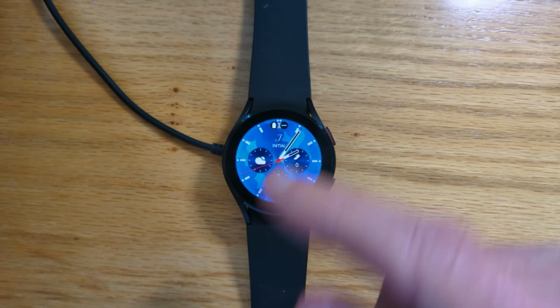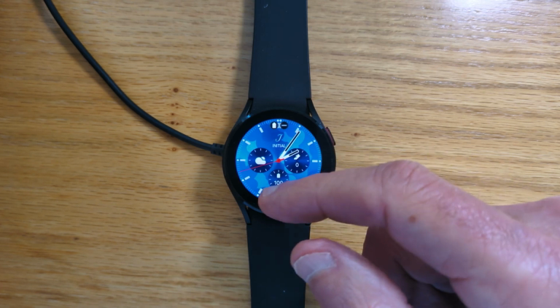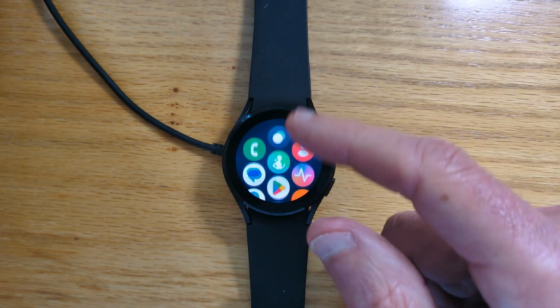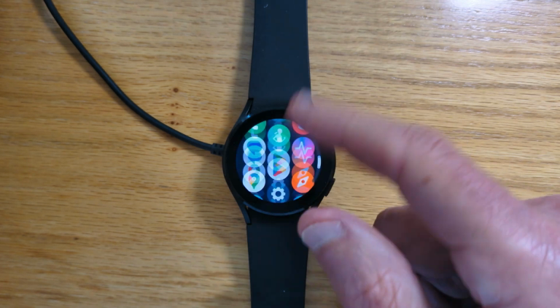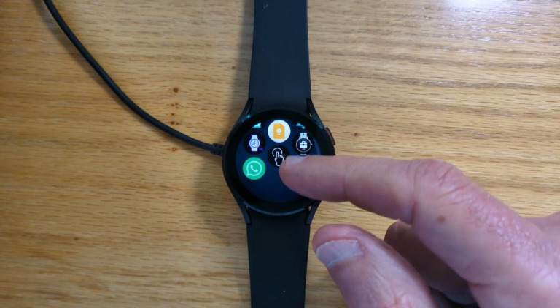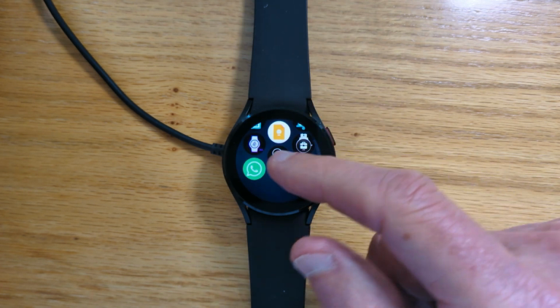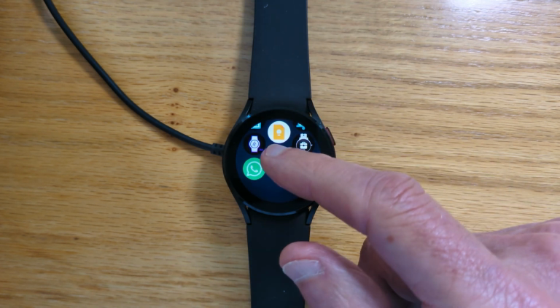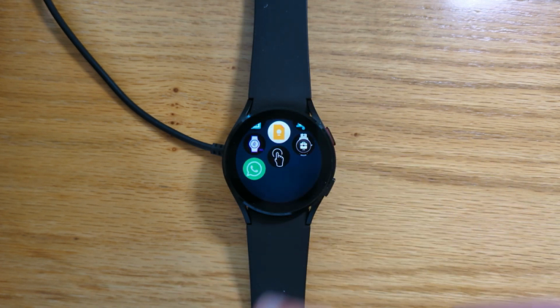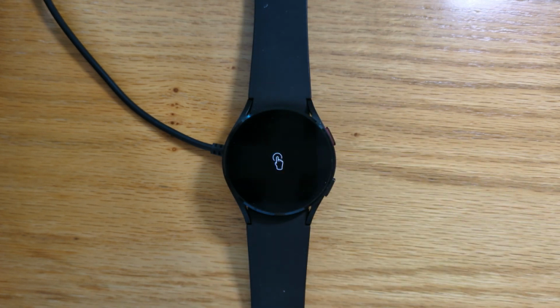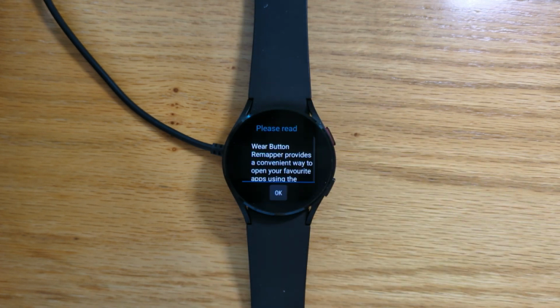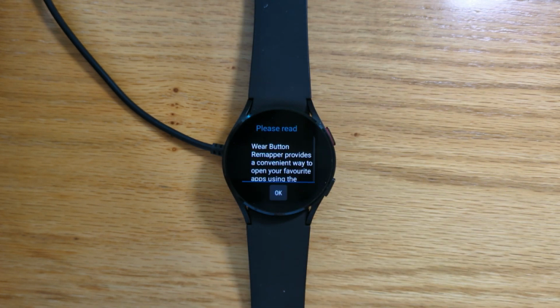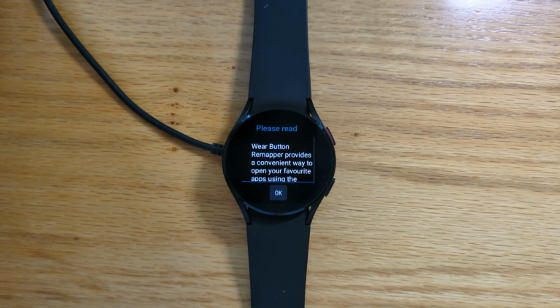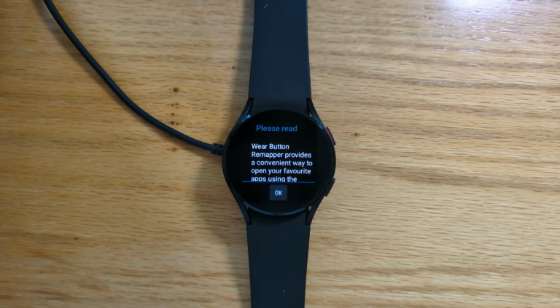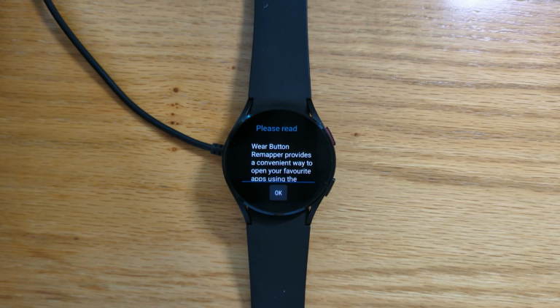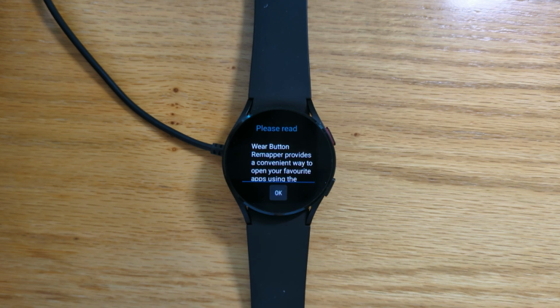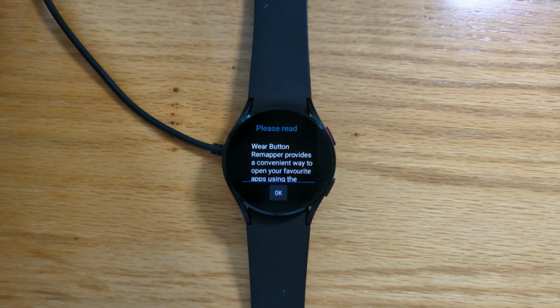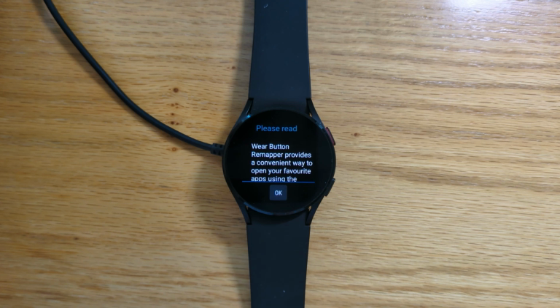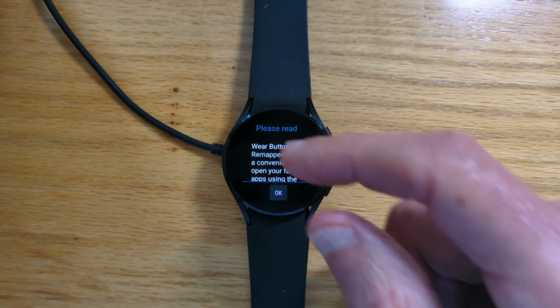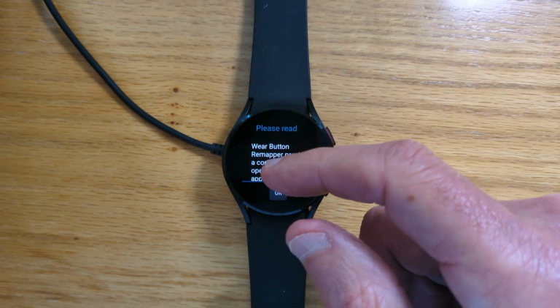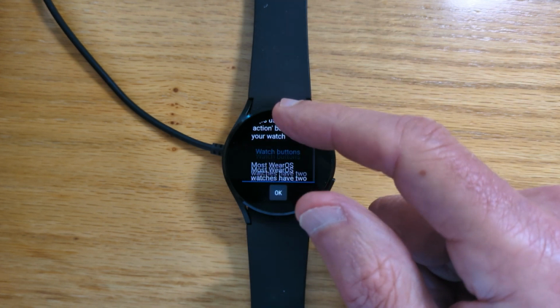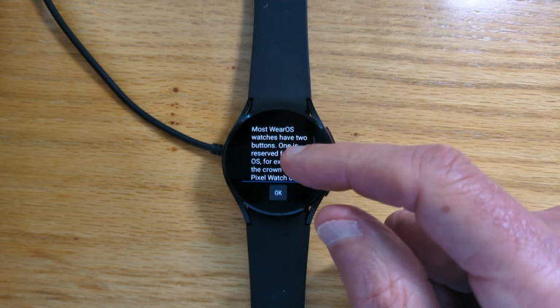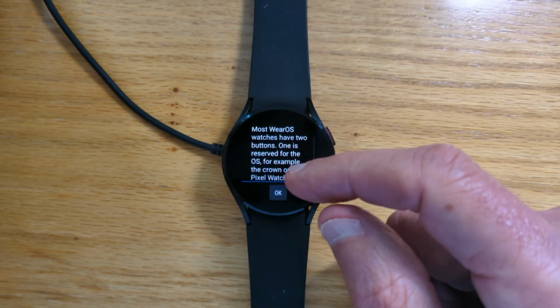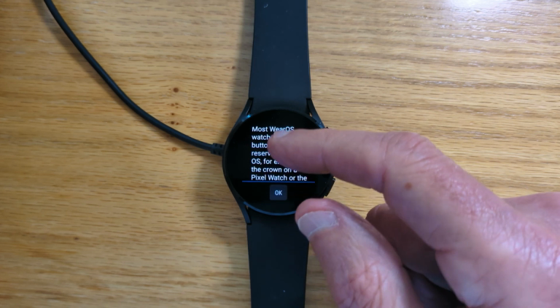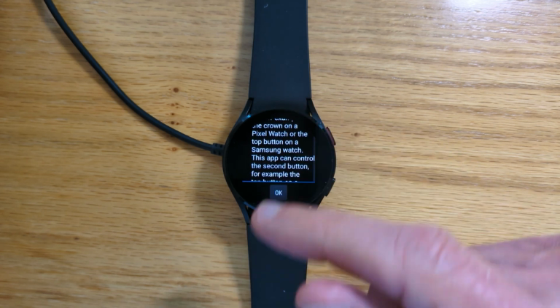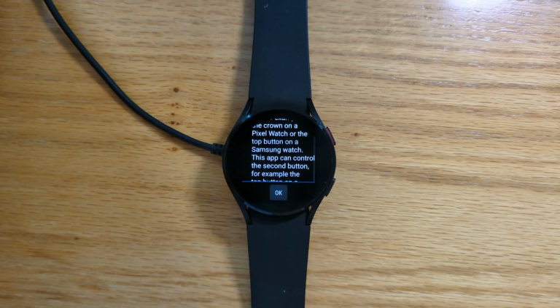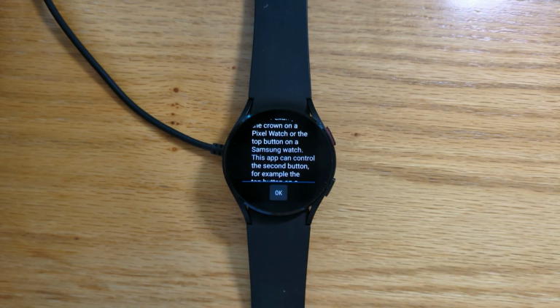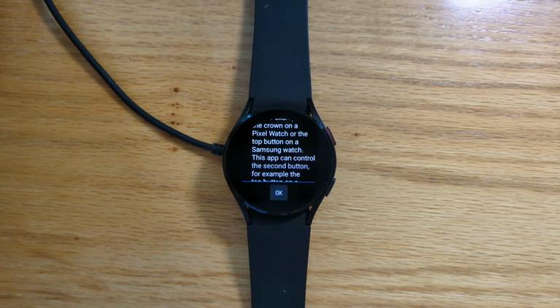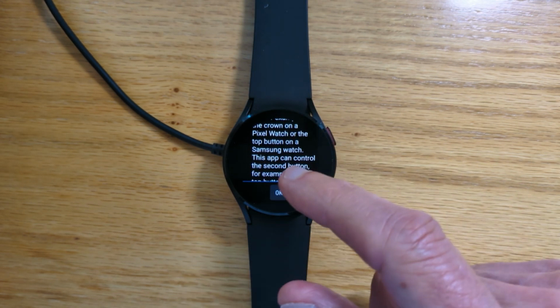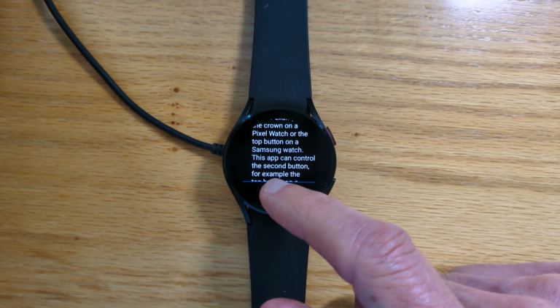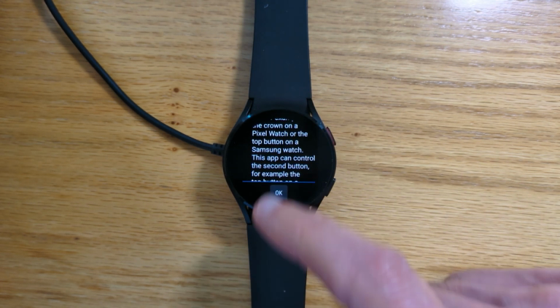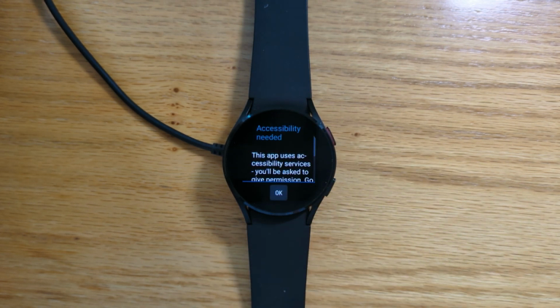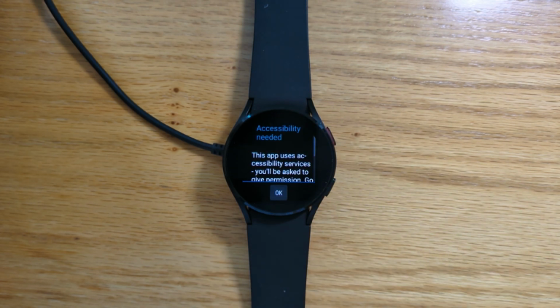So let's open the app. We can see a welcome screen here with some tips on how to use the app, and it's worth taking the time to read this, but for now I'll just tap OK.